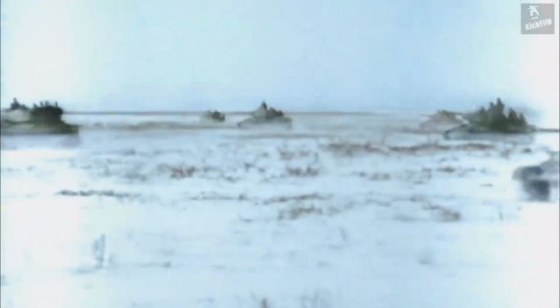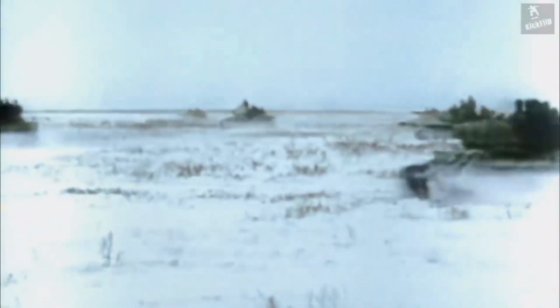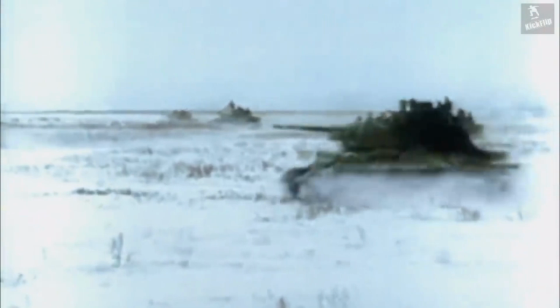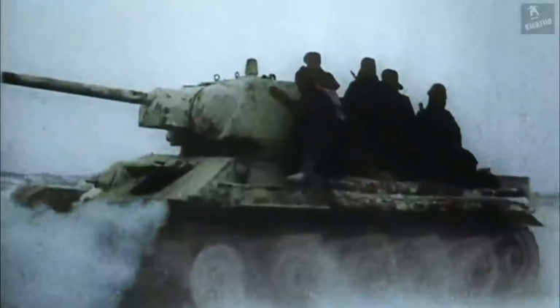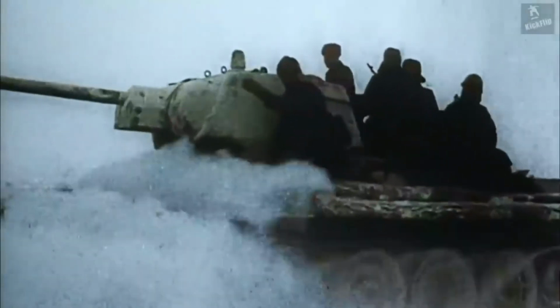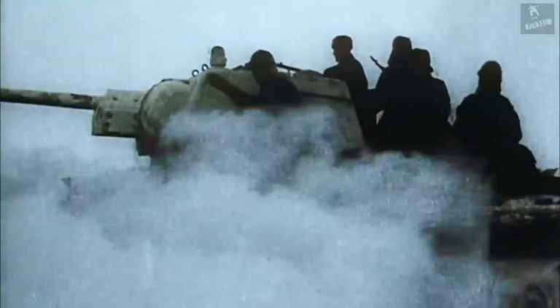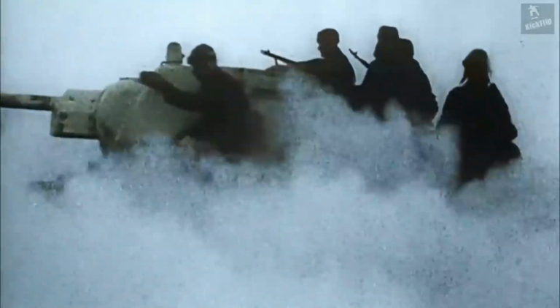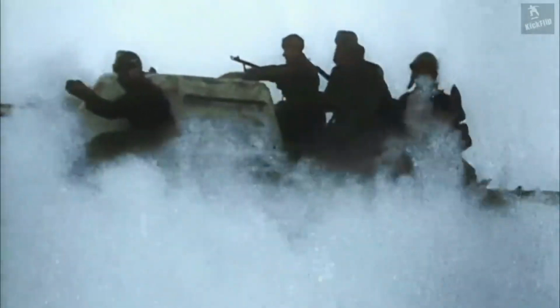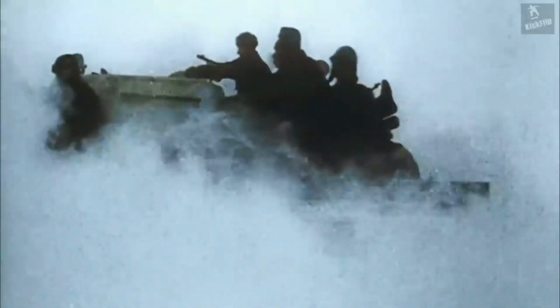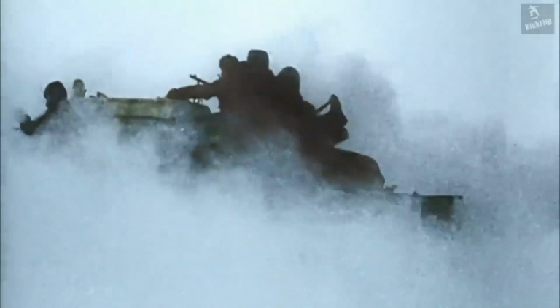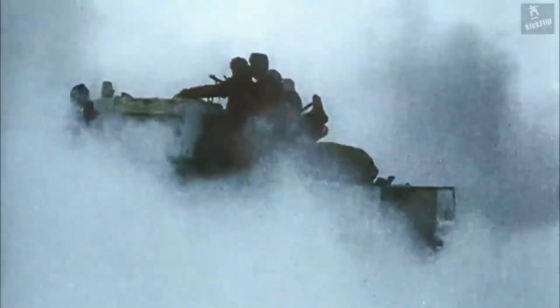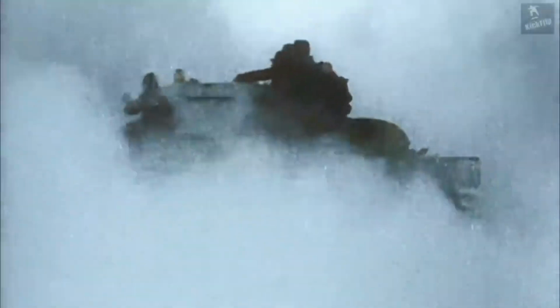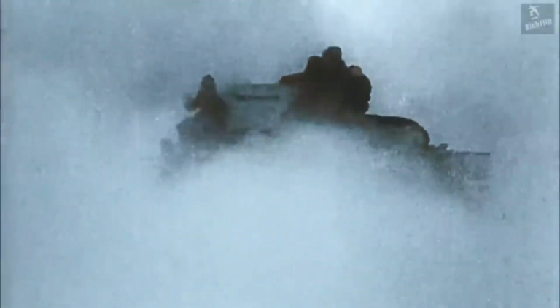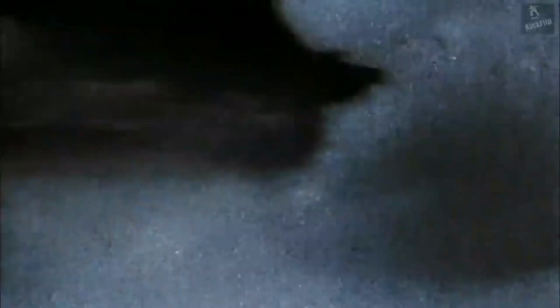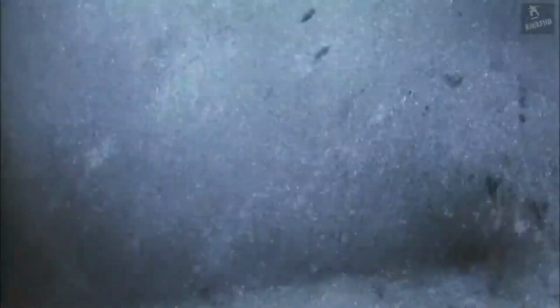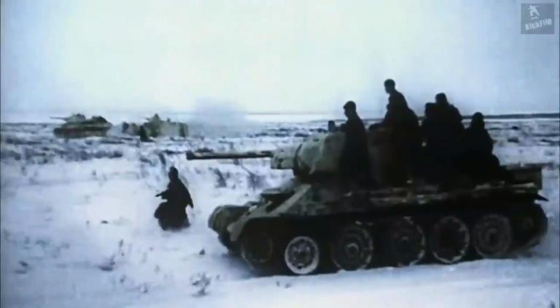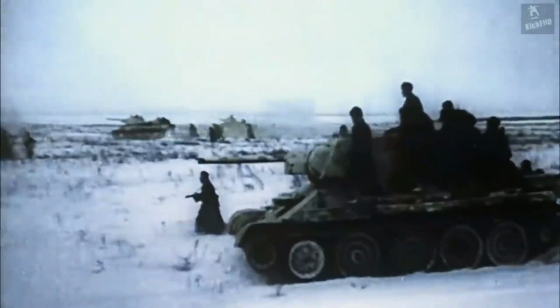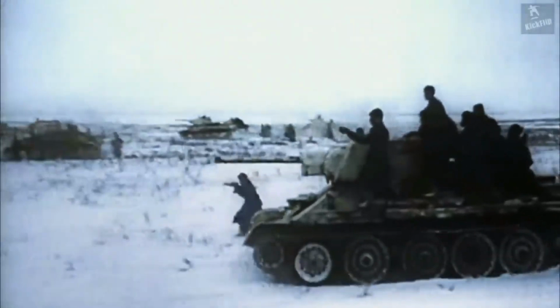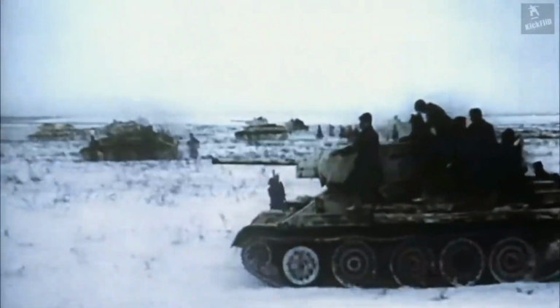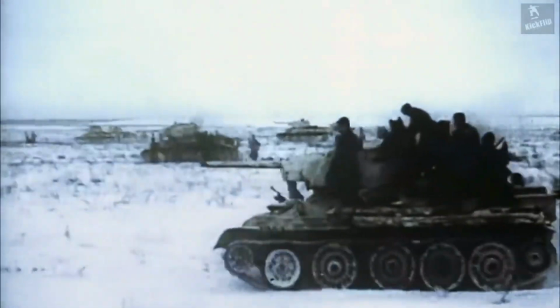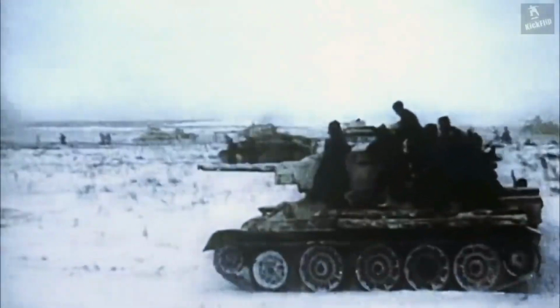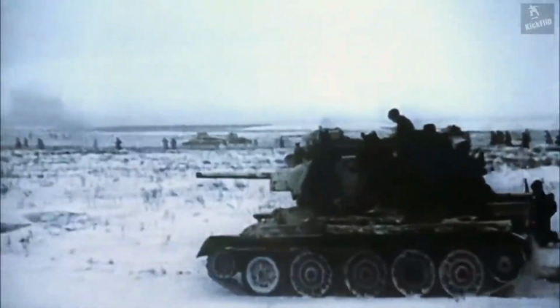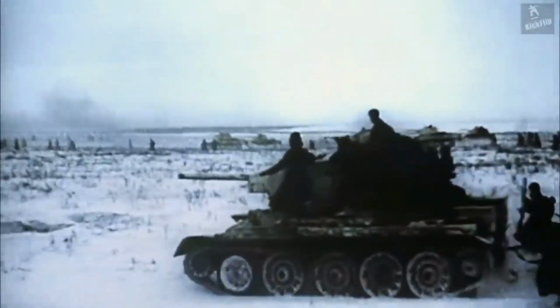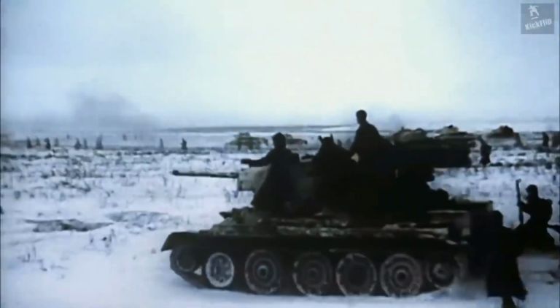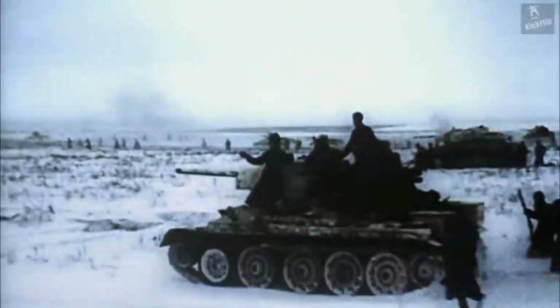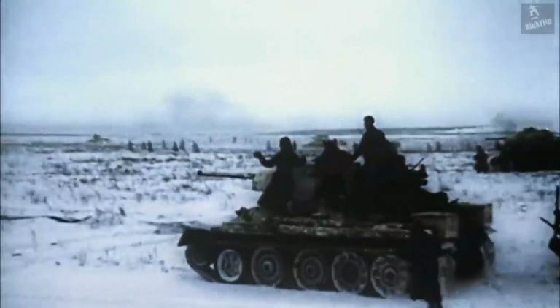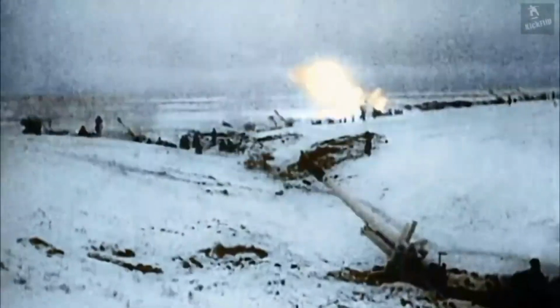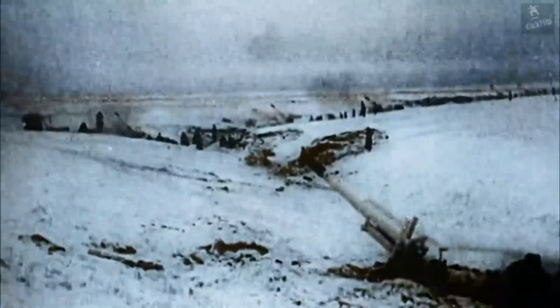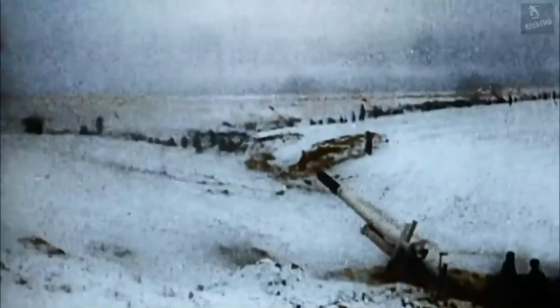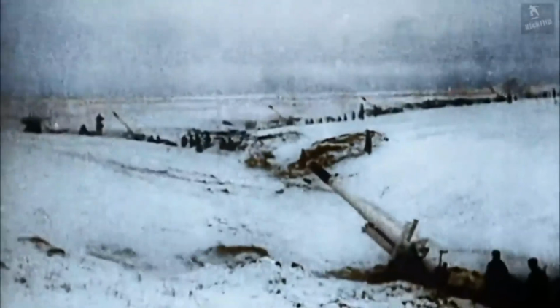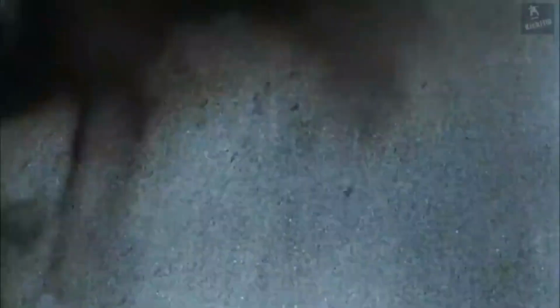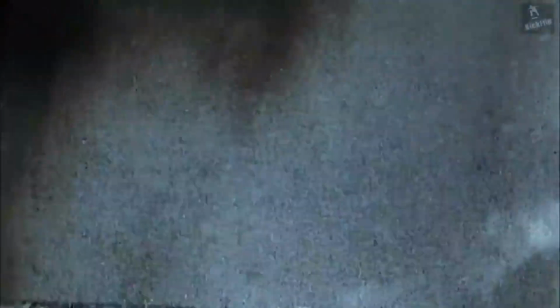Numerical dominance. Imagine the Eastern Front filled with T-34 tanks, outnumbering German tanks significantly. This numerical advantage, combined with its effectiveness, played a crucial role in the Soviet Union's resilience.